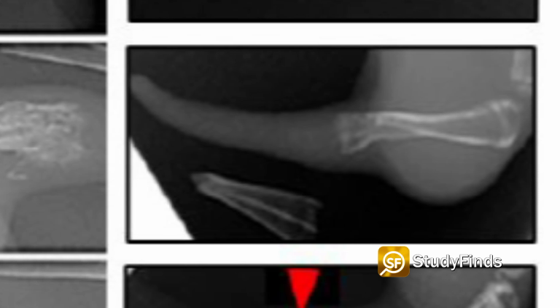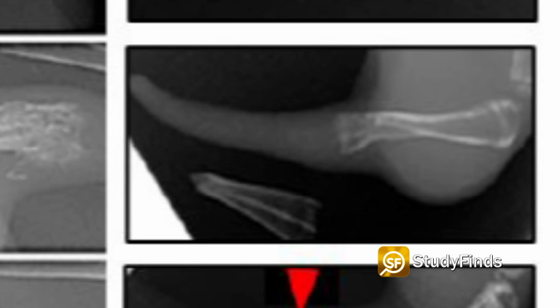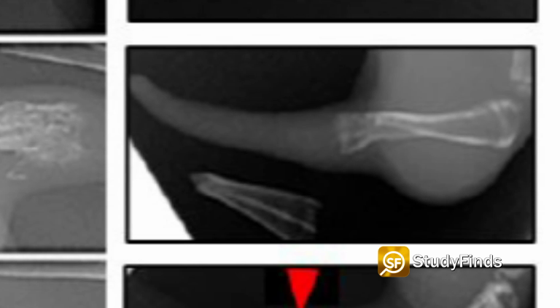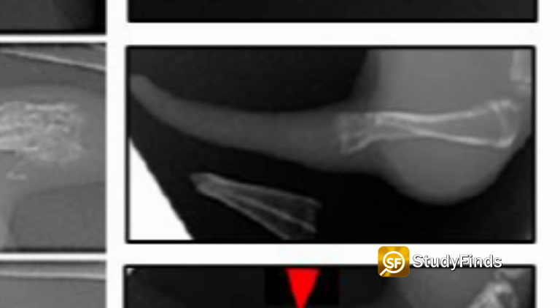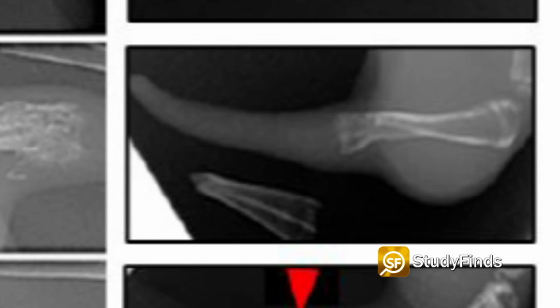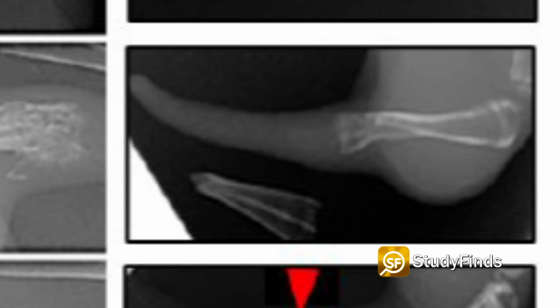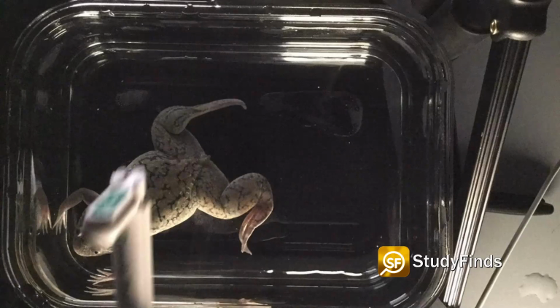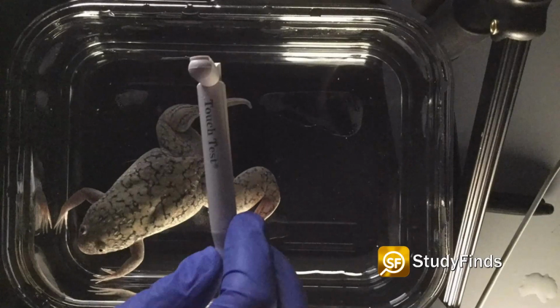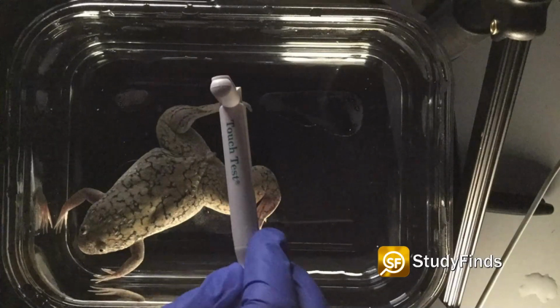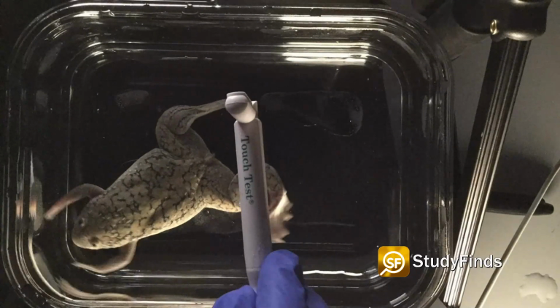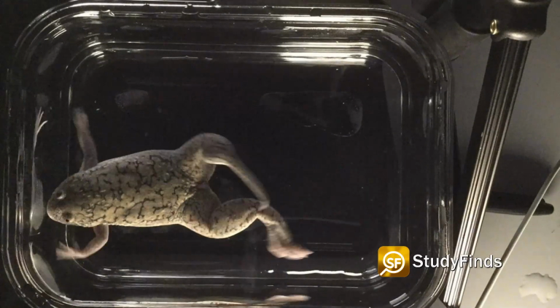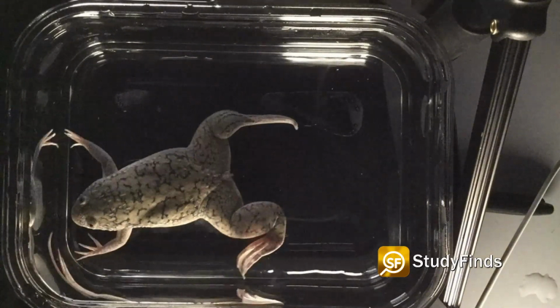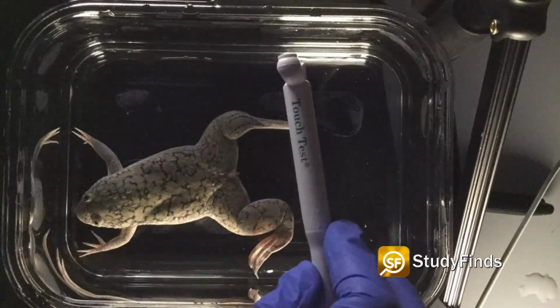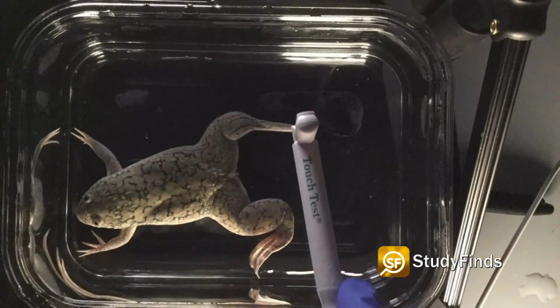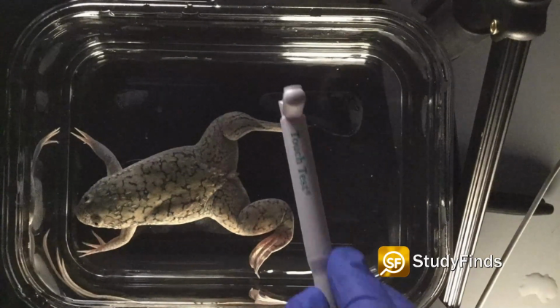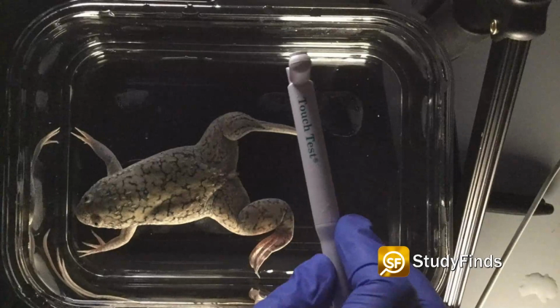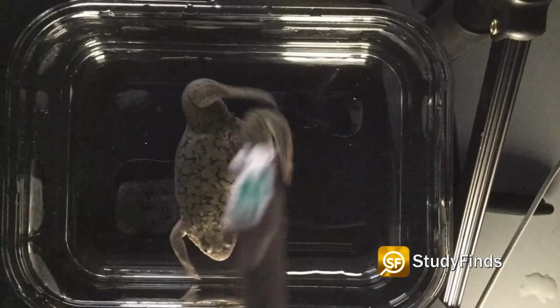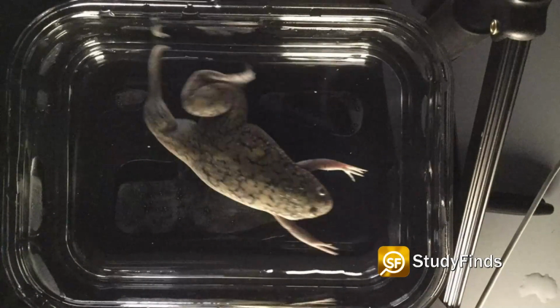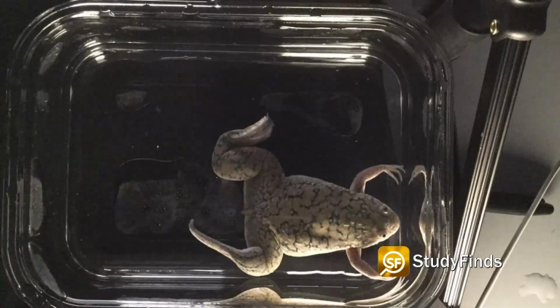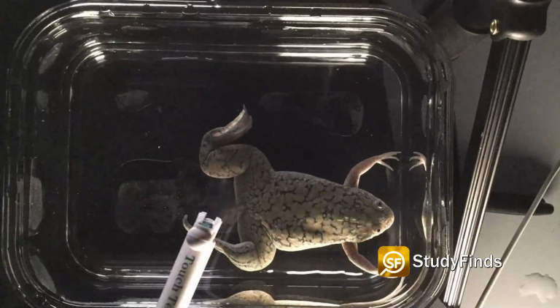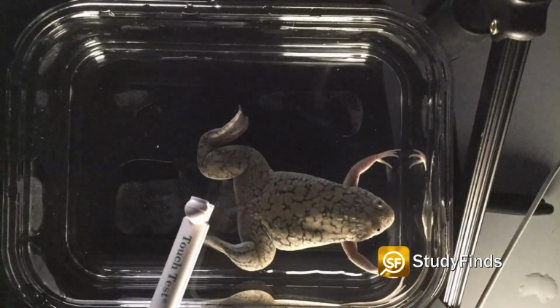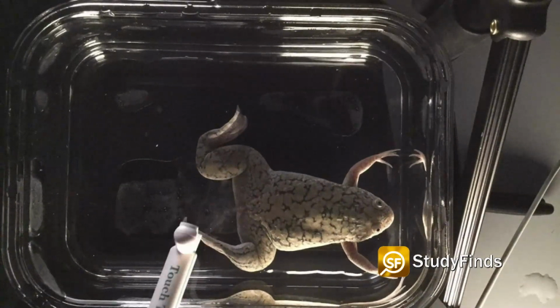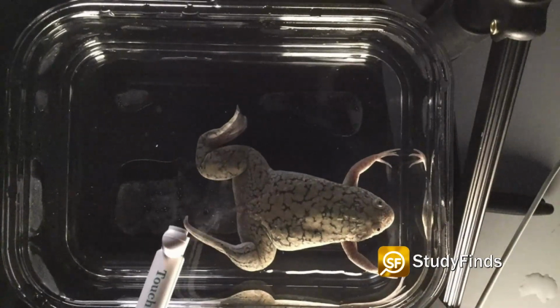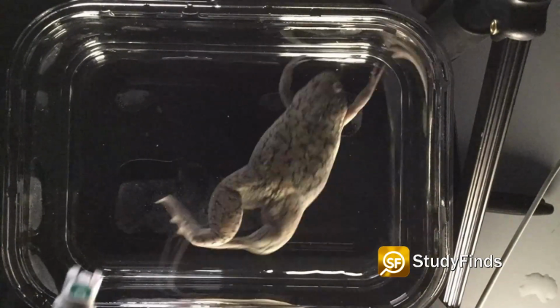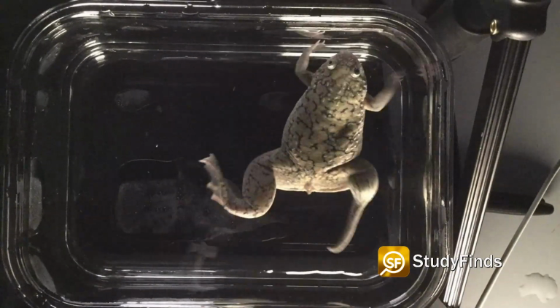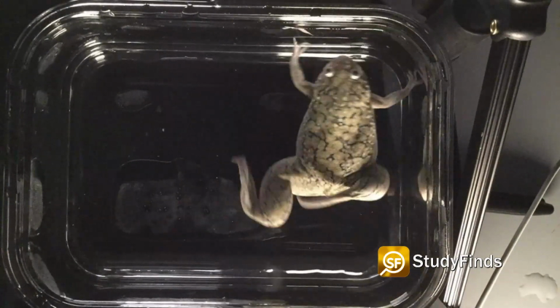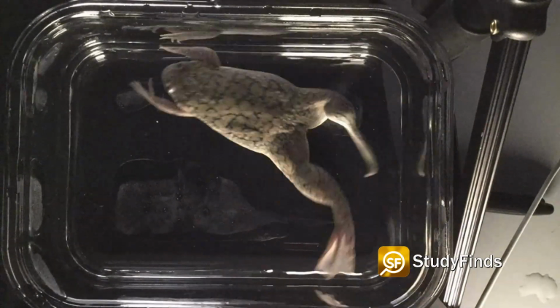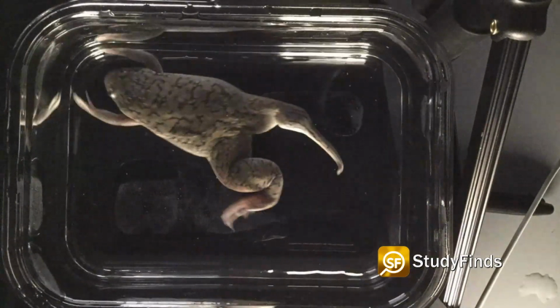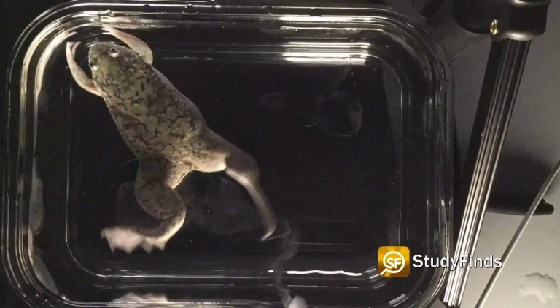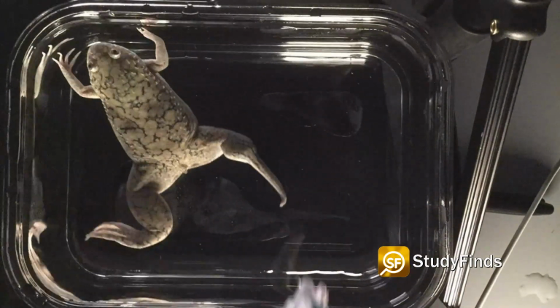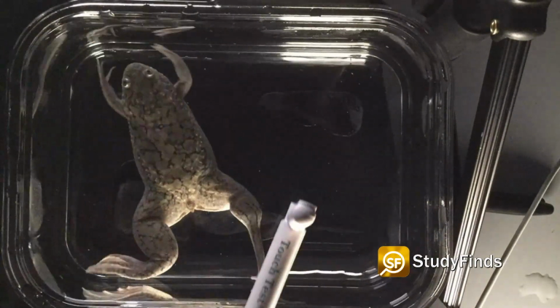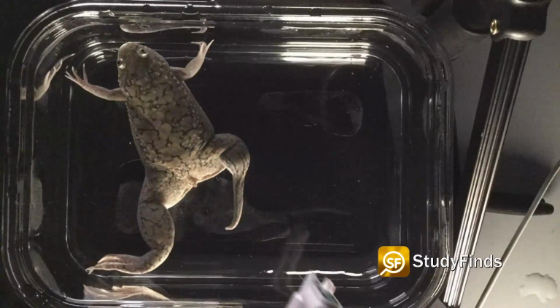The regrown limb moved and responded to stimuli such as touch. The frogs were also able to make use of their new leg for swimming through water, moving much like the one on the opposite side.